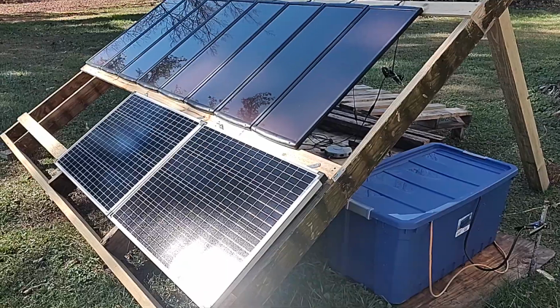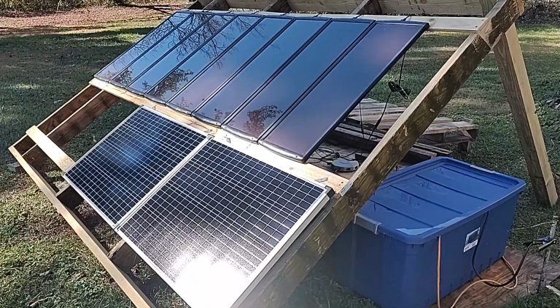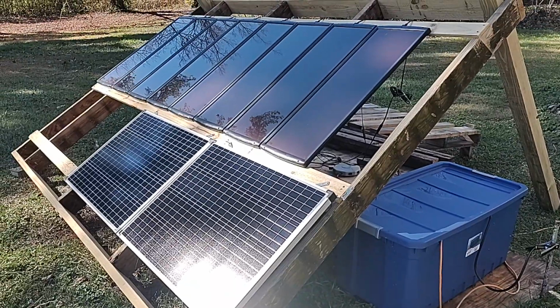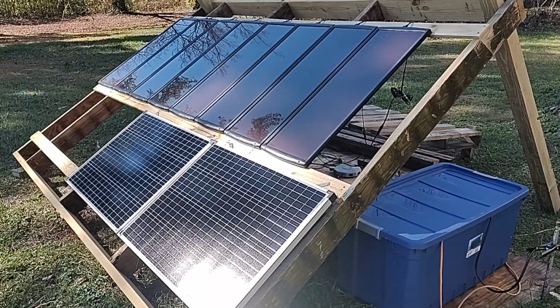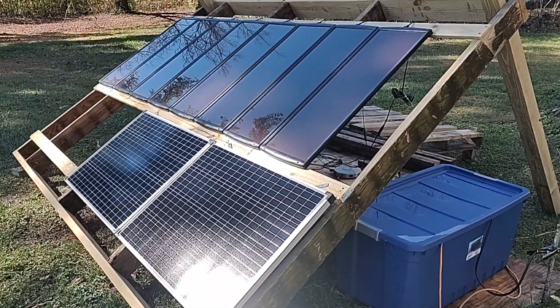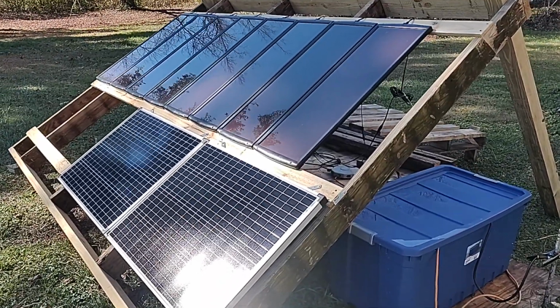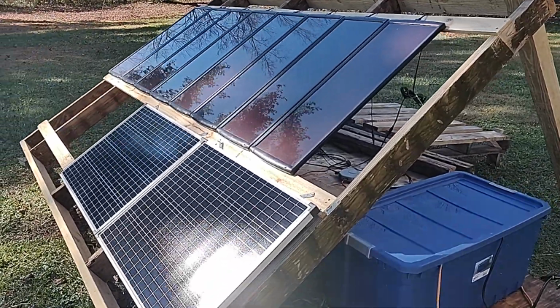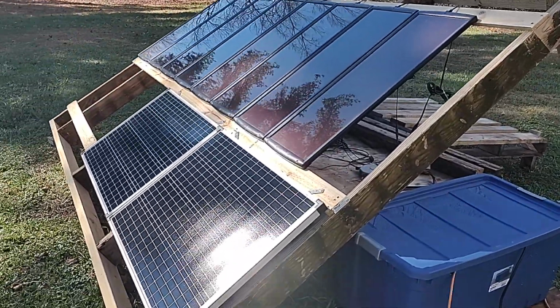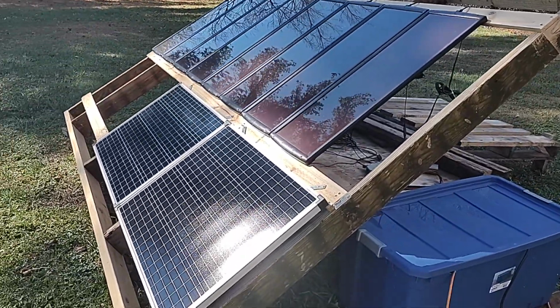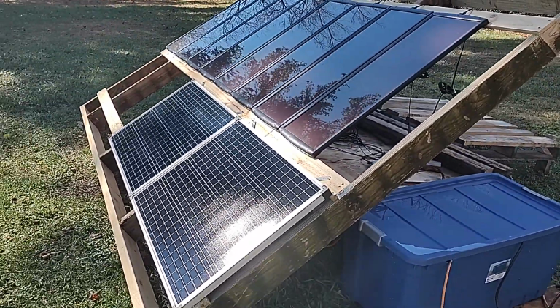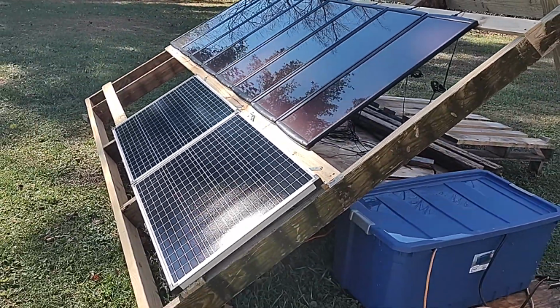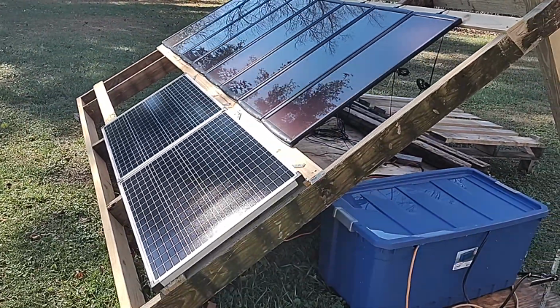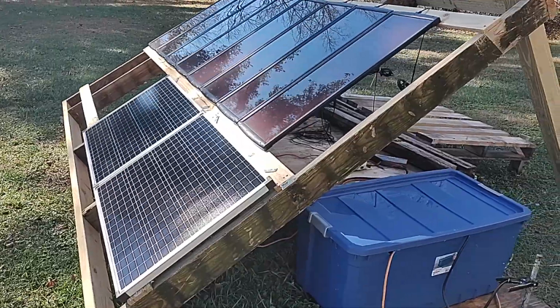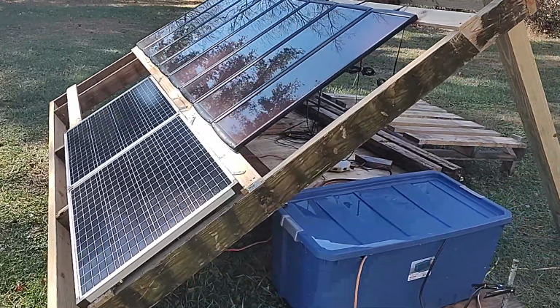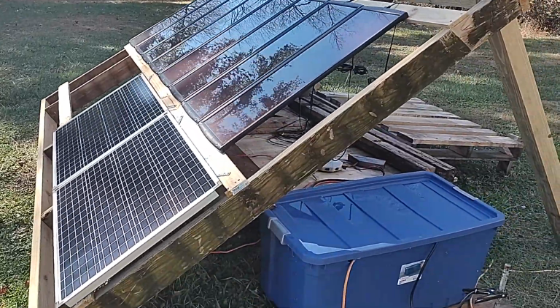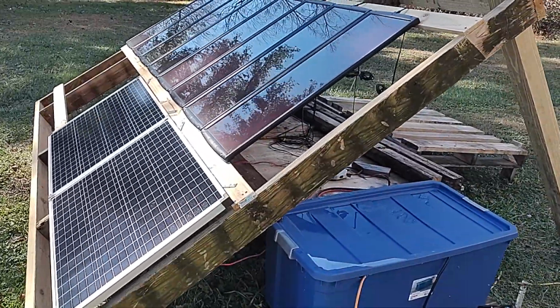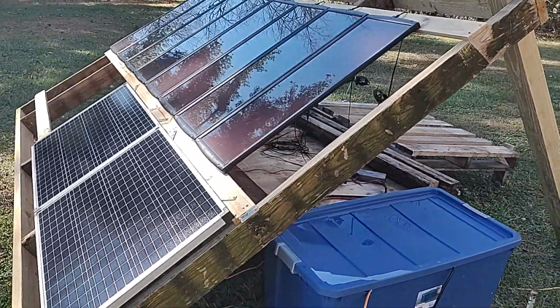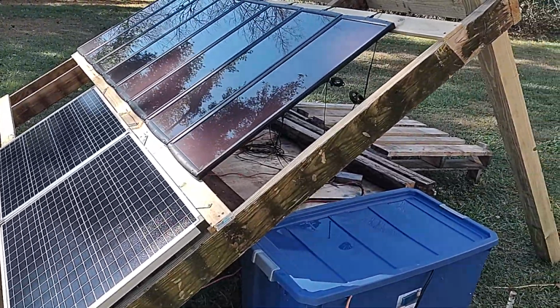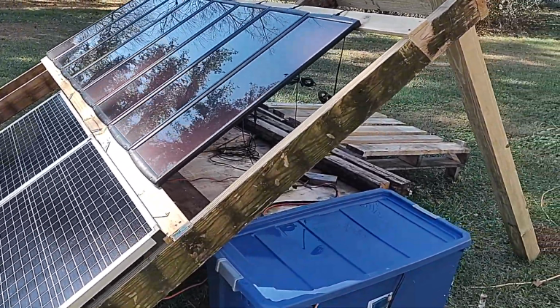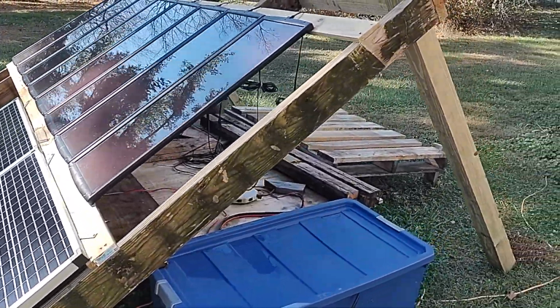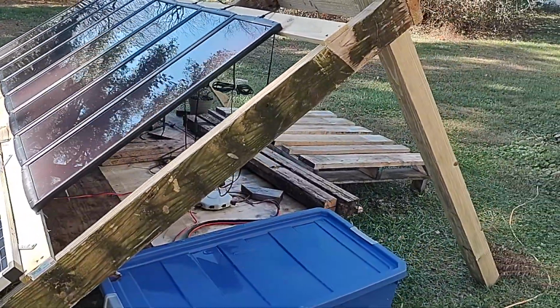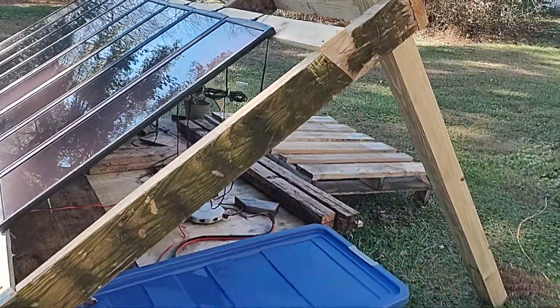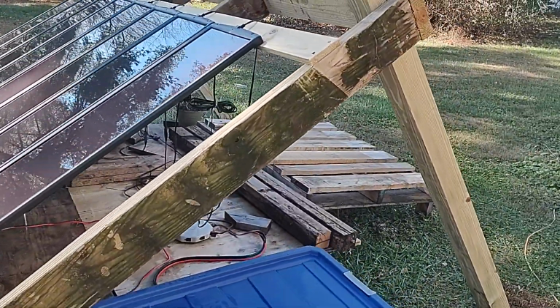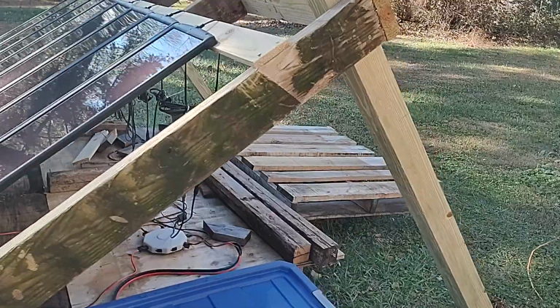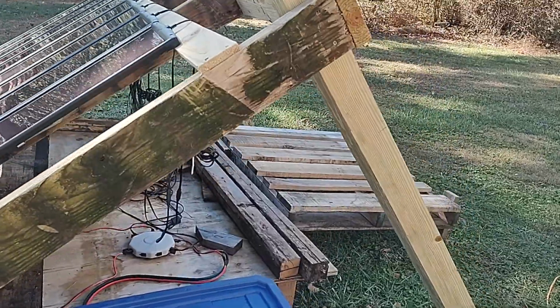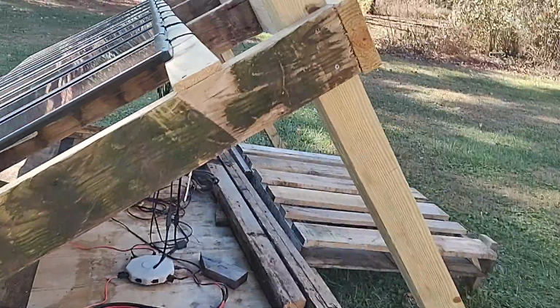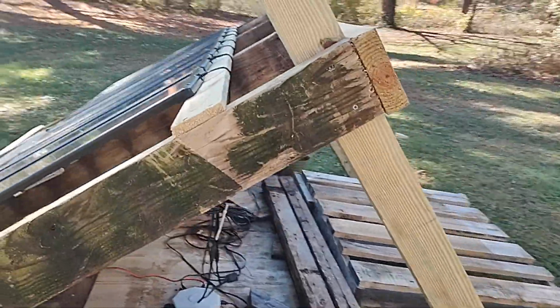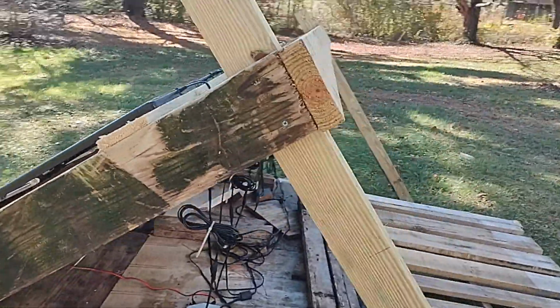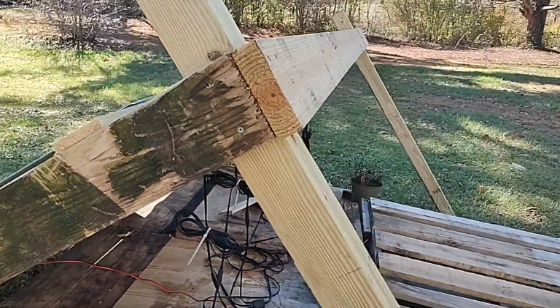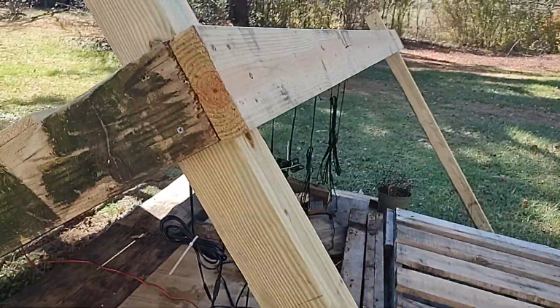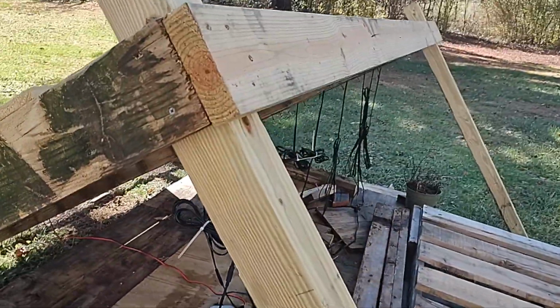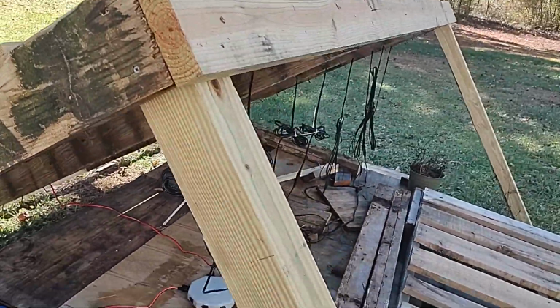What's up guys, I wanted to do an update on my solar panels here. I built a deck out of 2x6s, treated 2x6s, and also added legs — 4x4 treated legs.